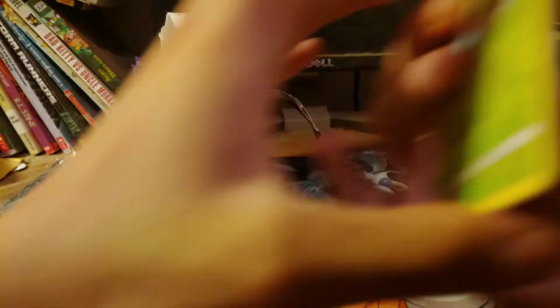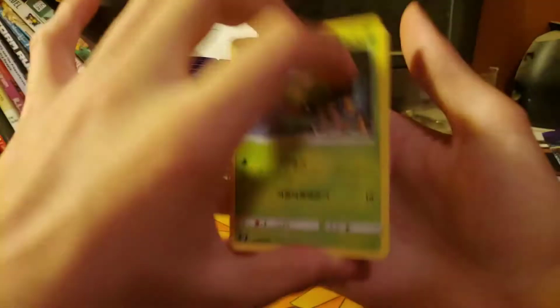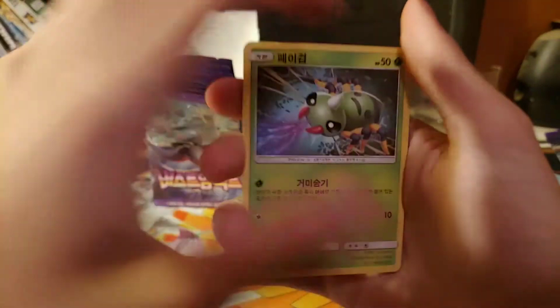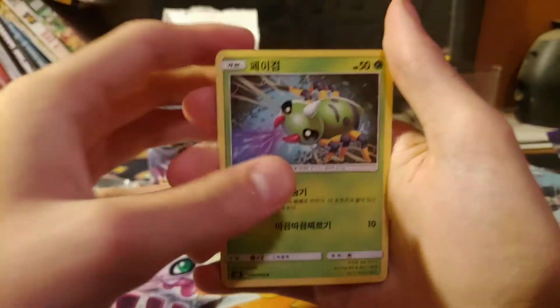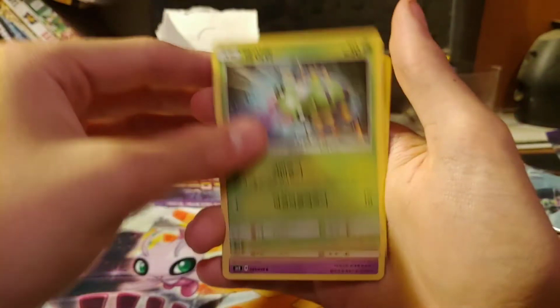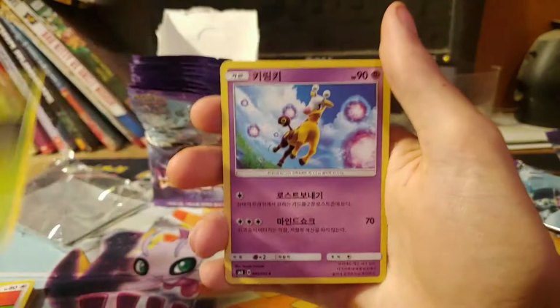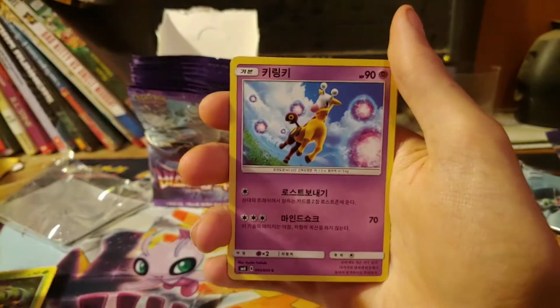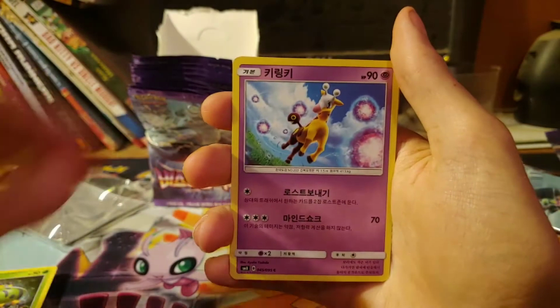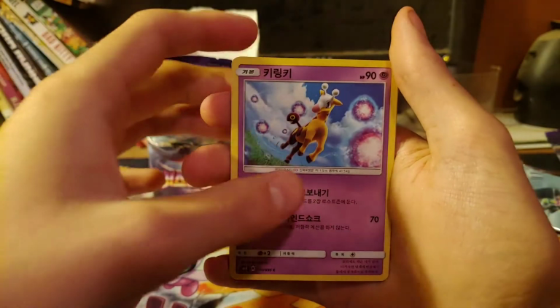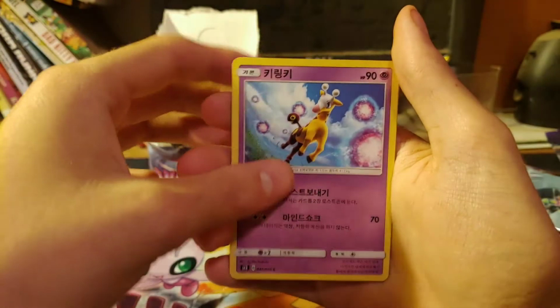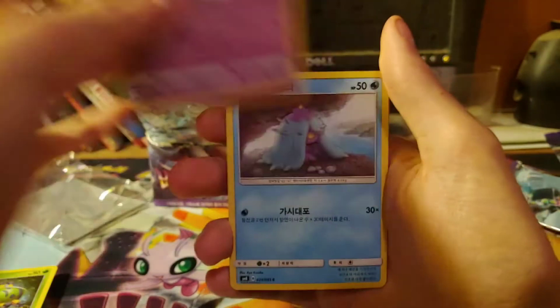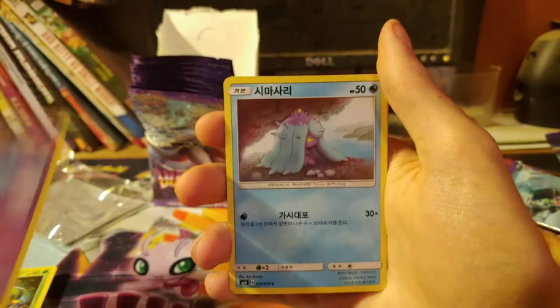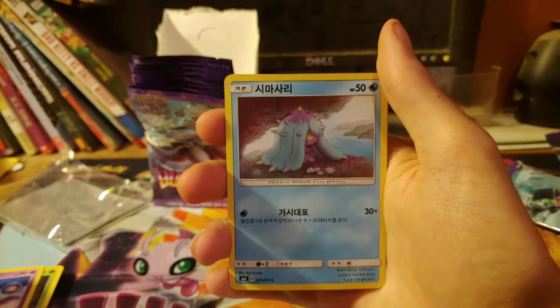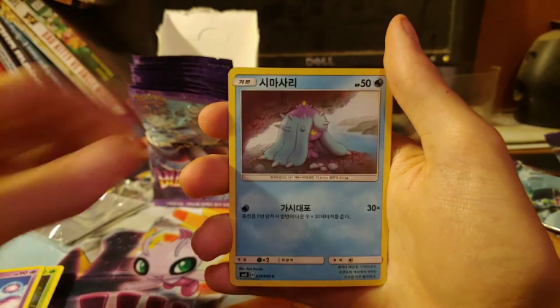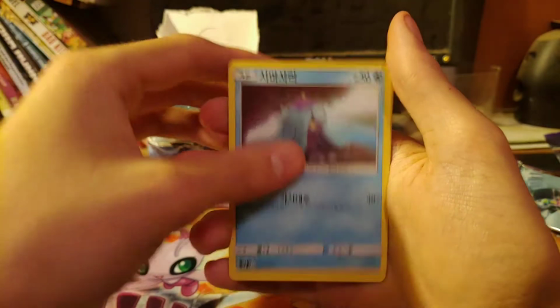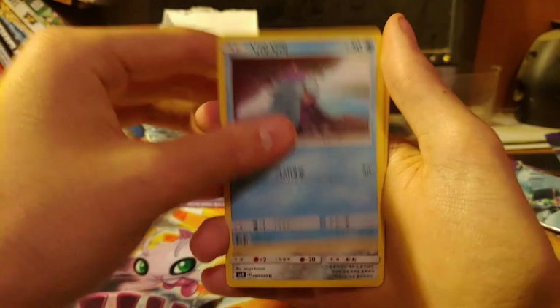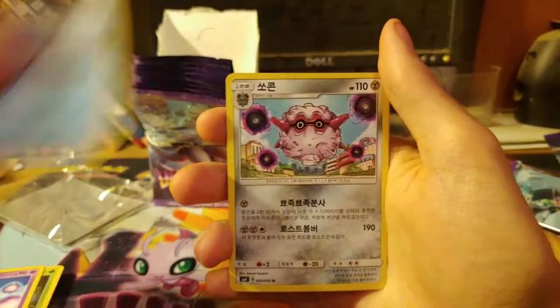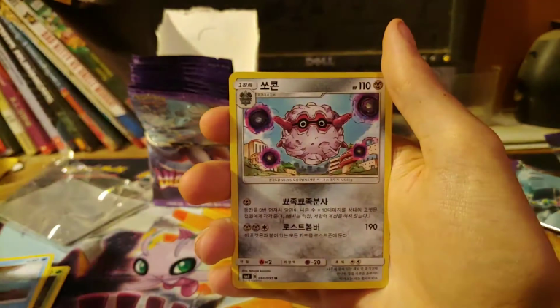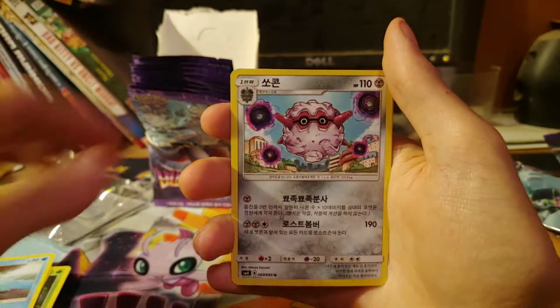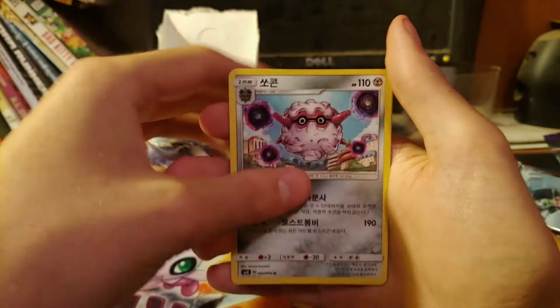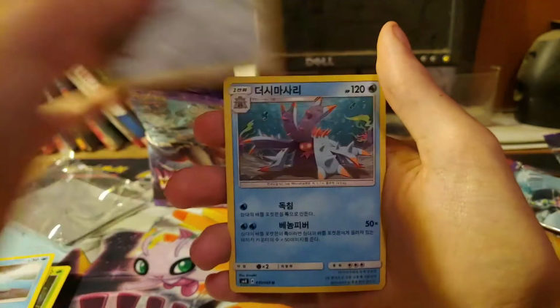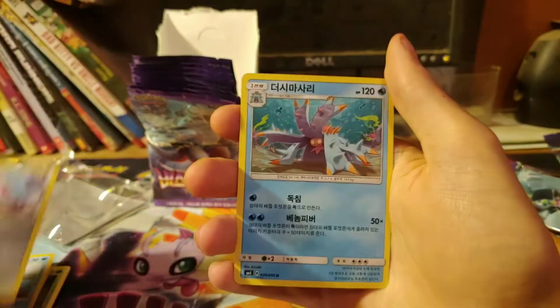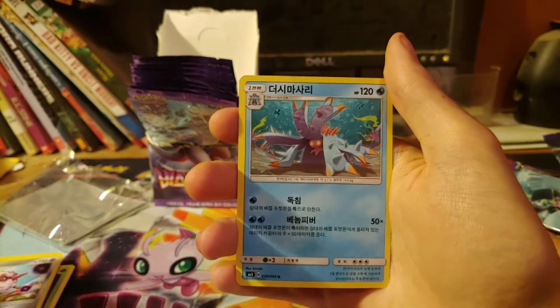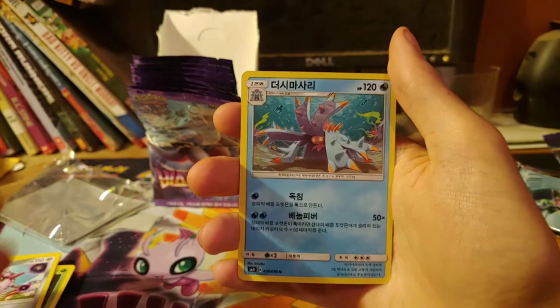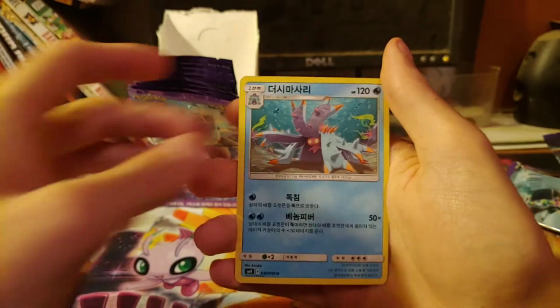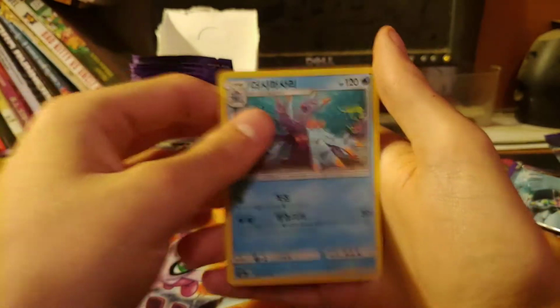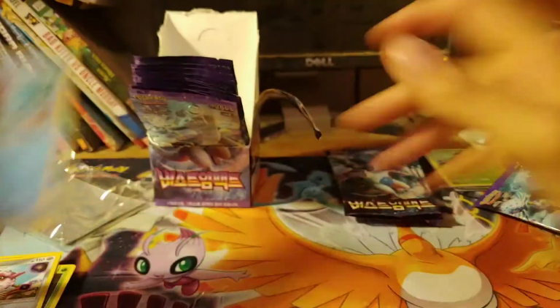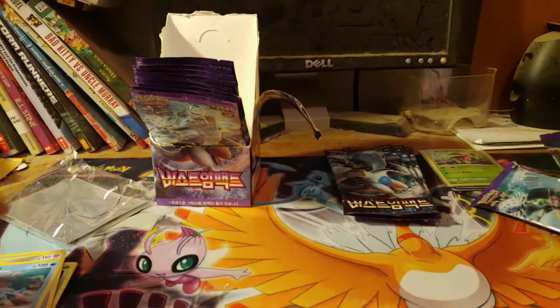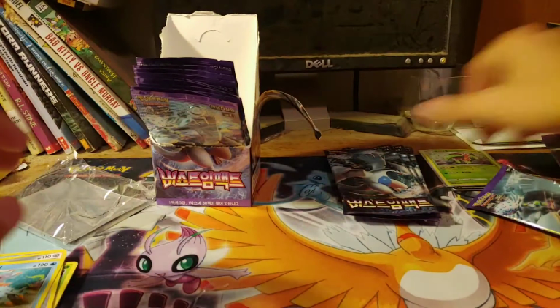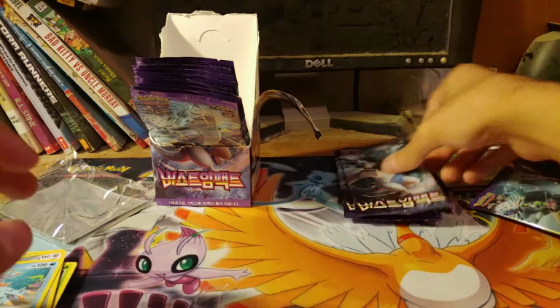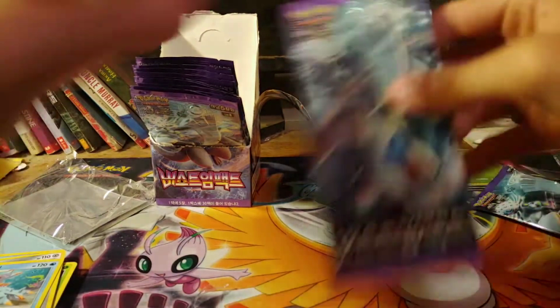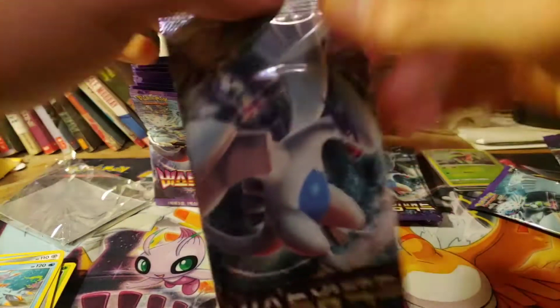Okay, Spinarak, Girafarig something, Forretress, and wow, another non-holo.